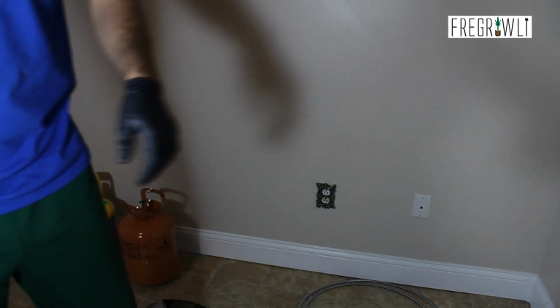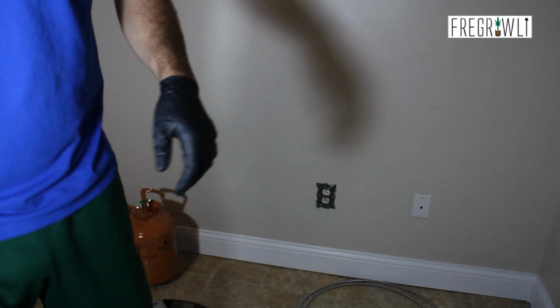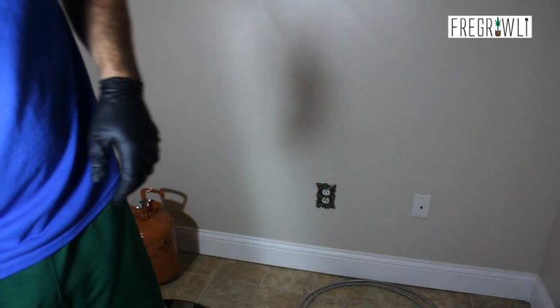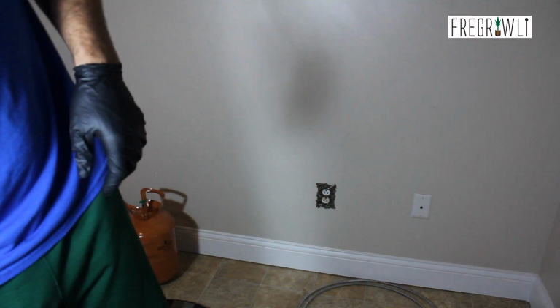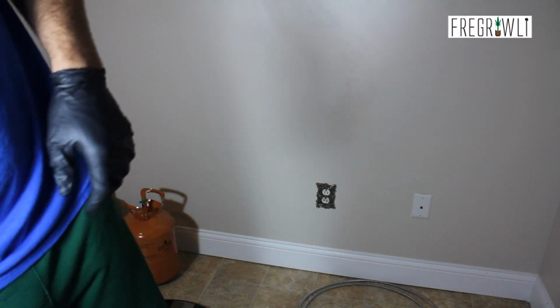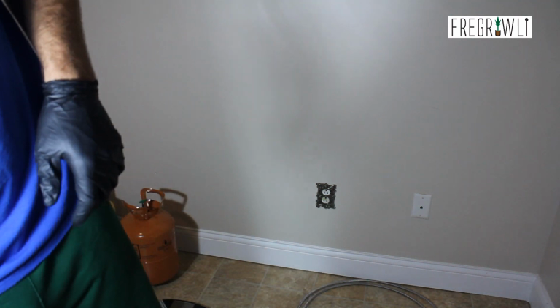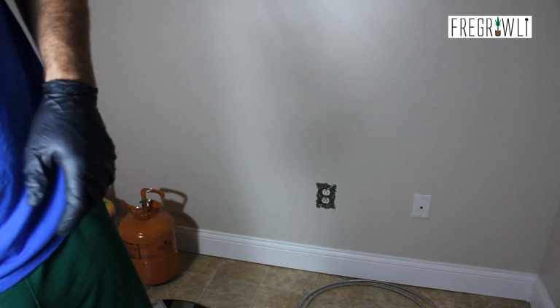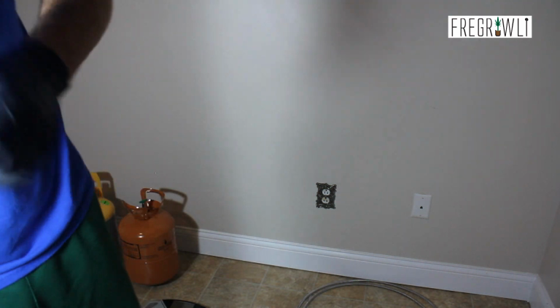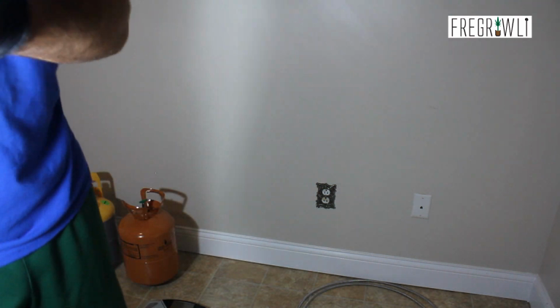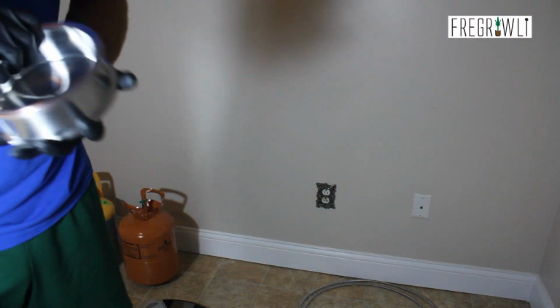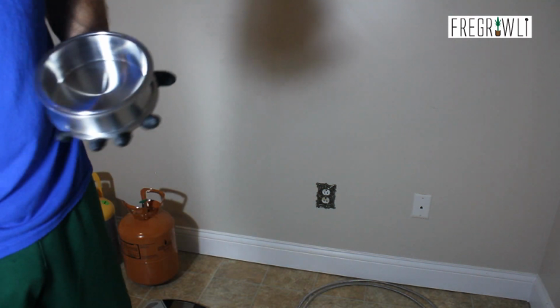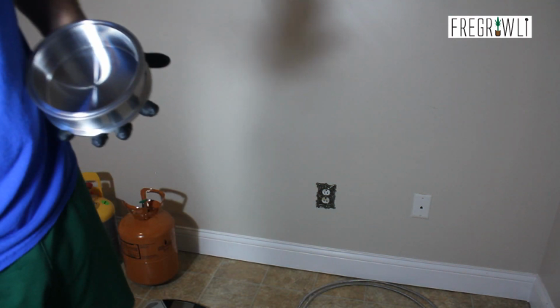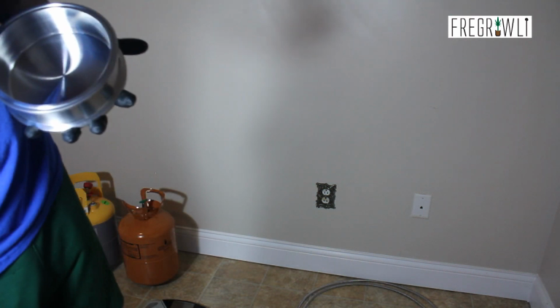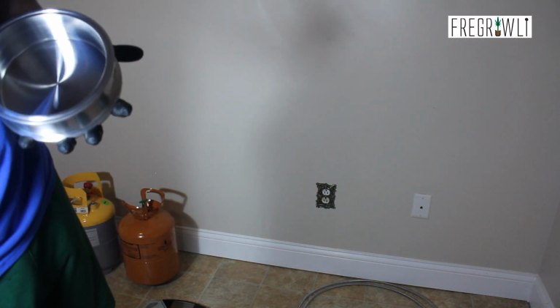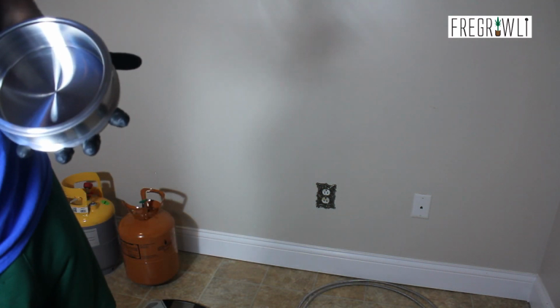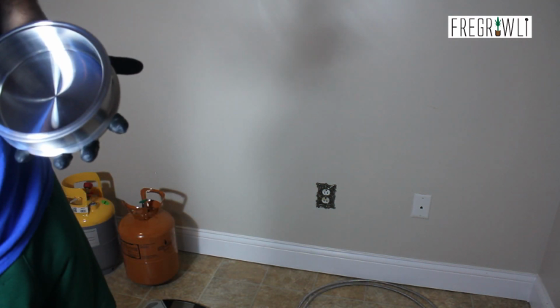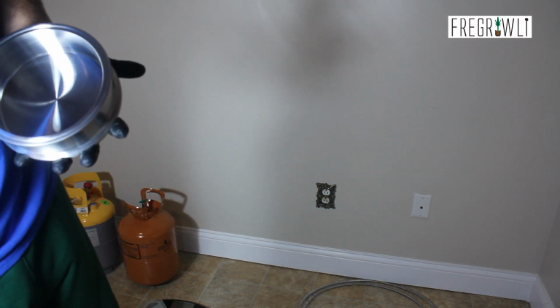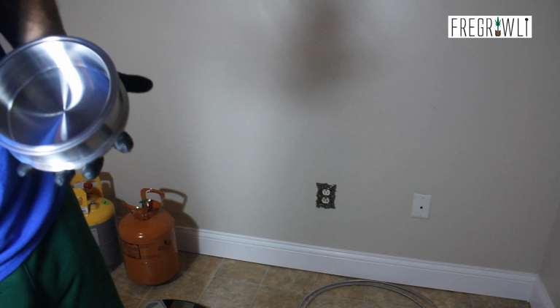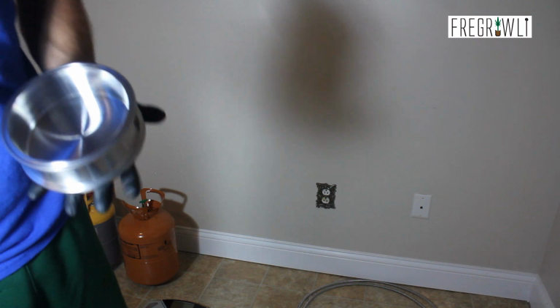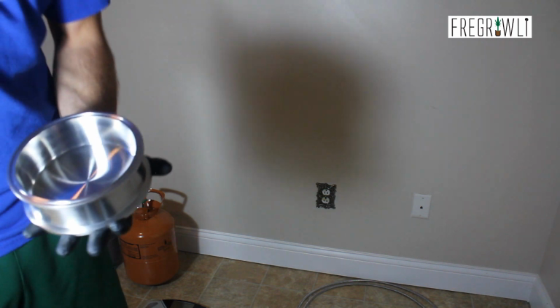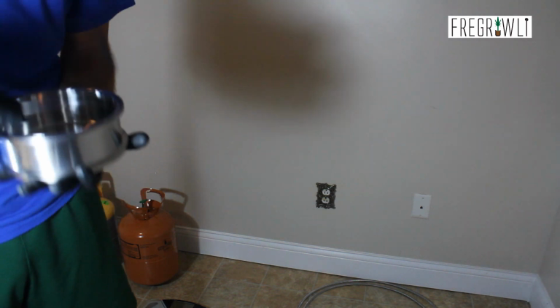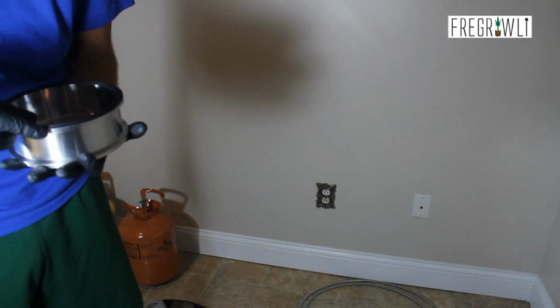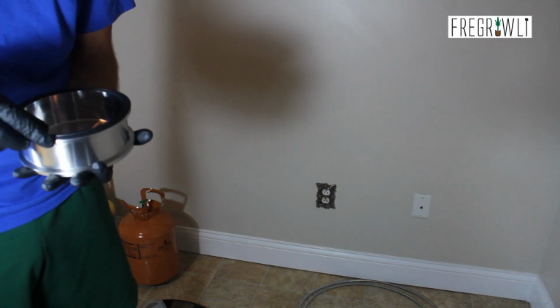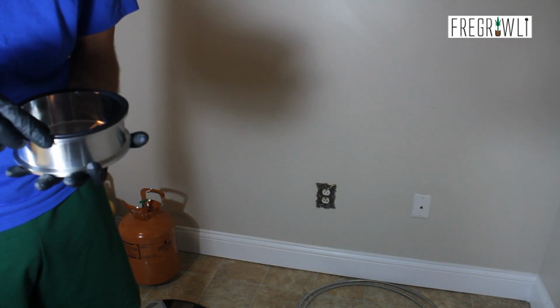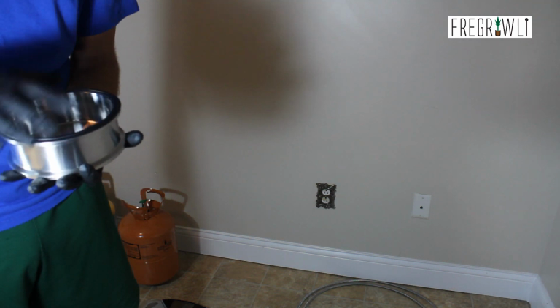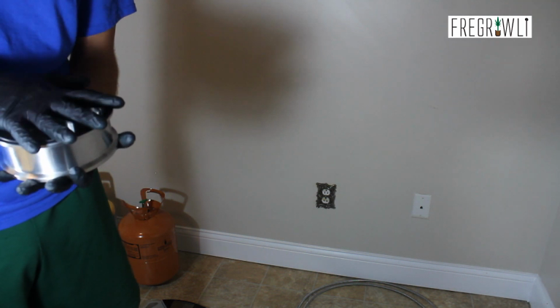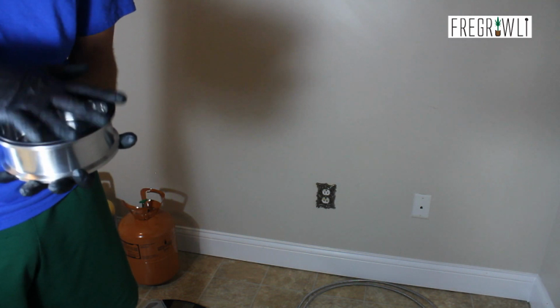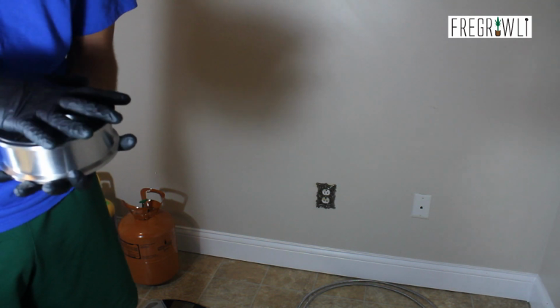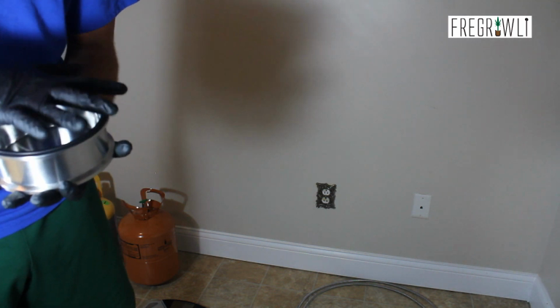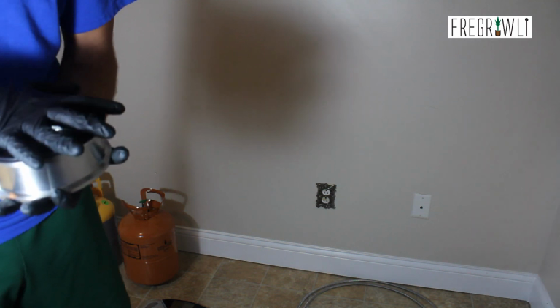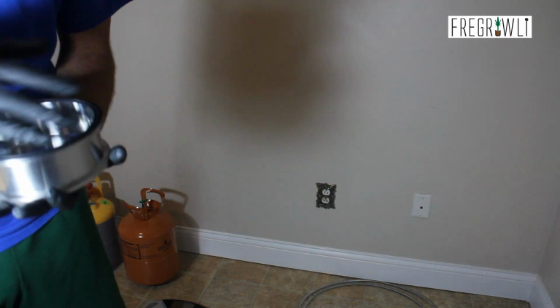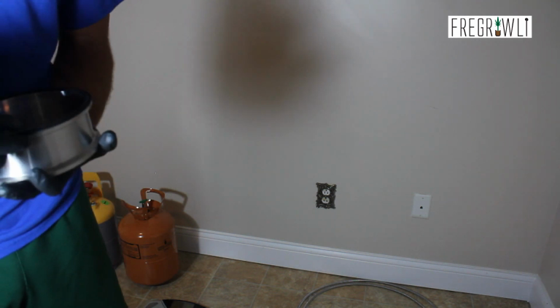Hey everybody, it's Amir Frigroli here and today we are going to continue our one-pound closed-loop system demo series from Best Value of X with some solvent distillation.